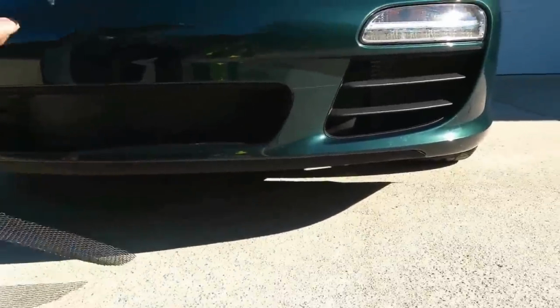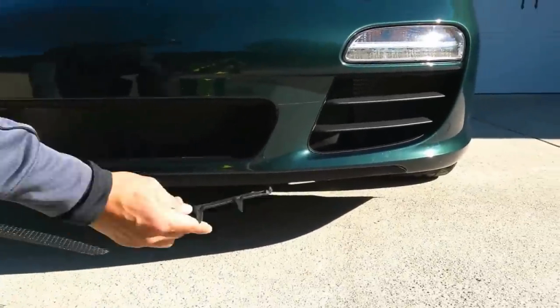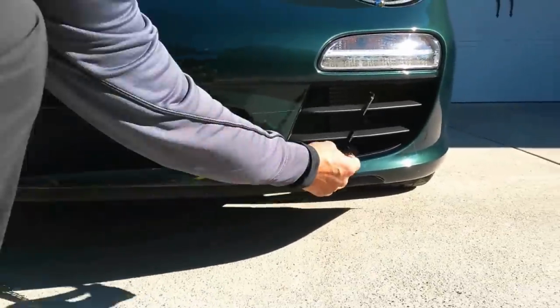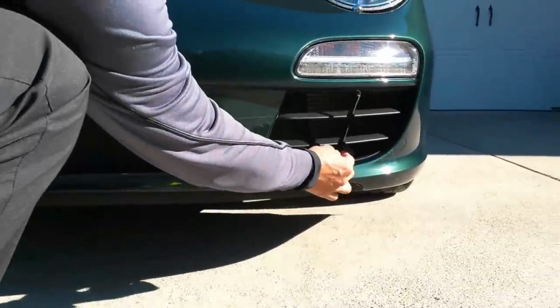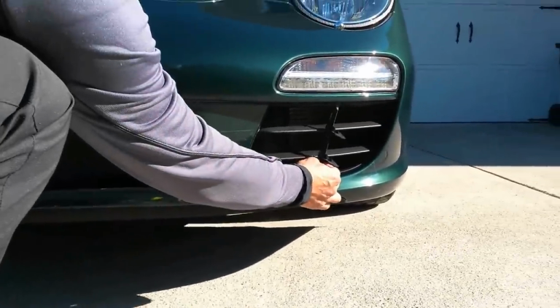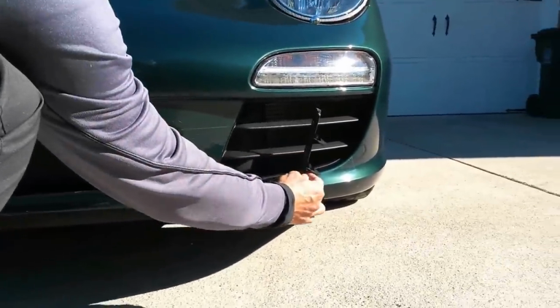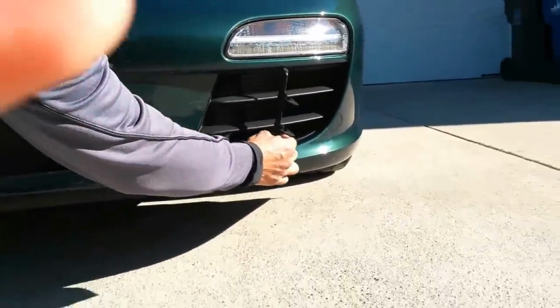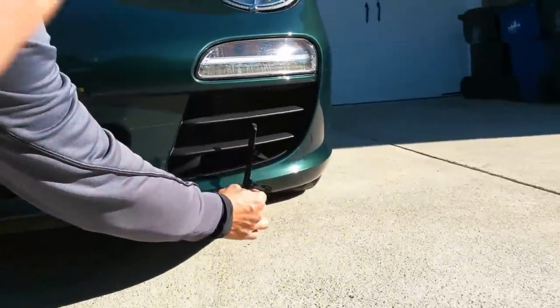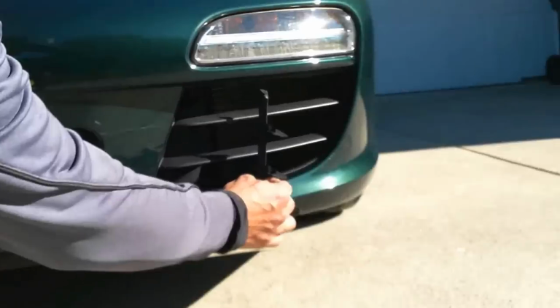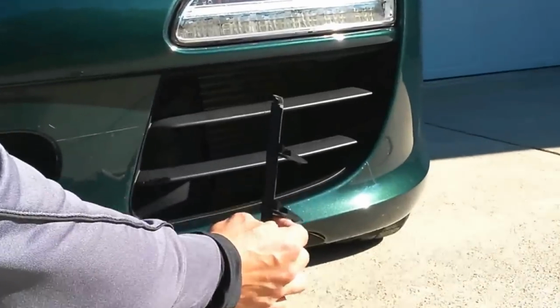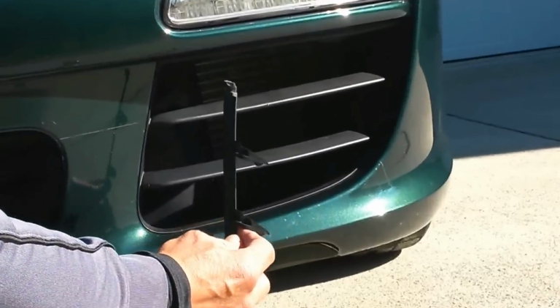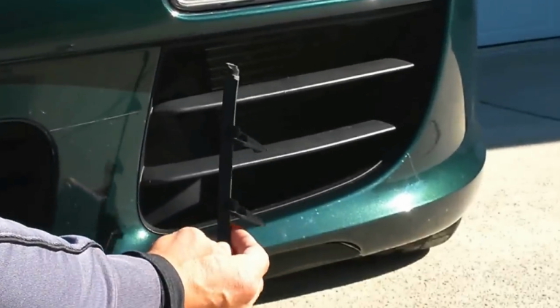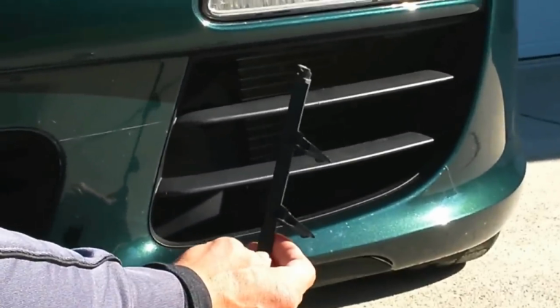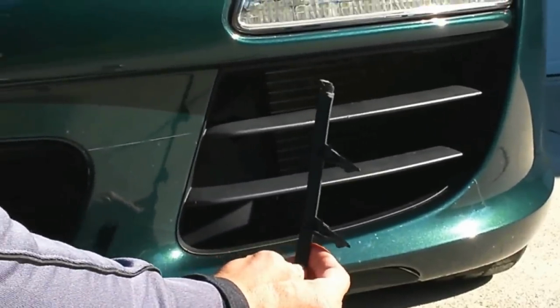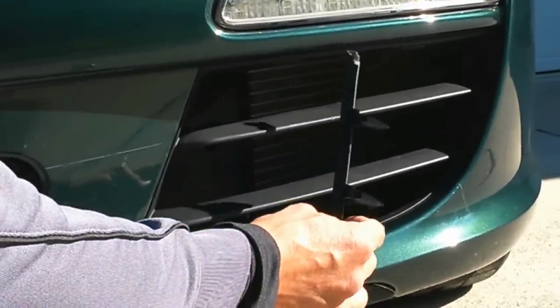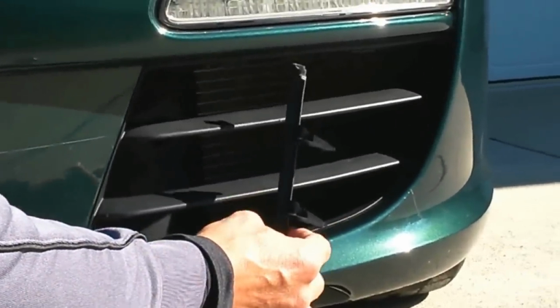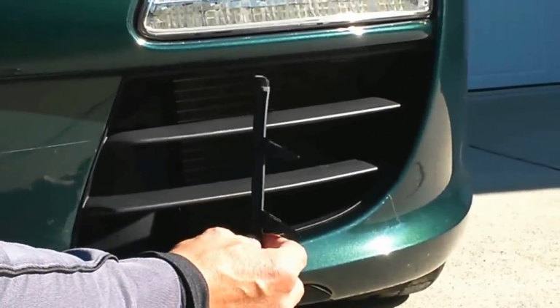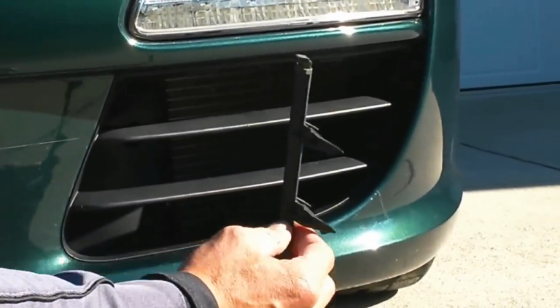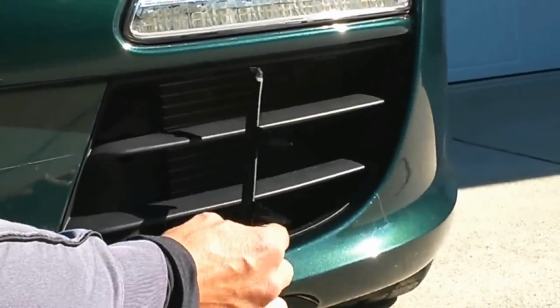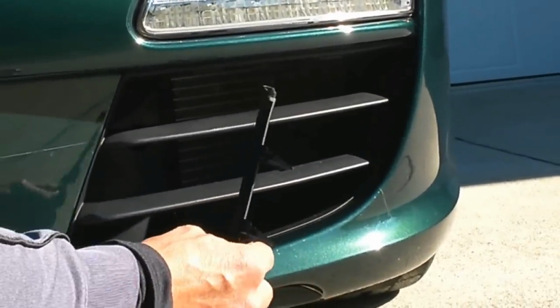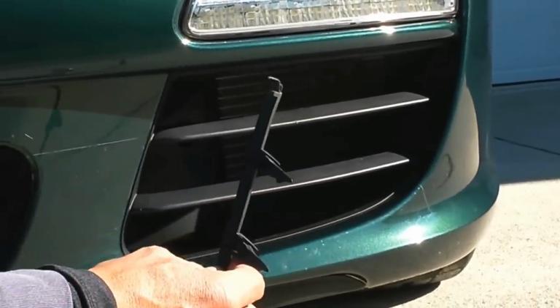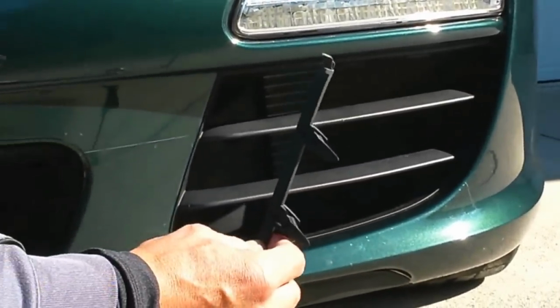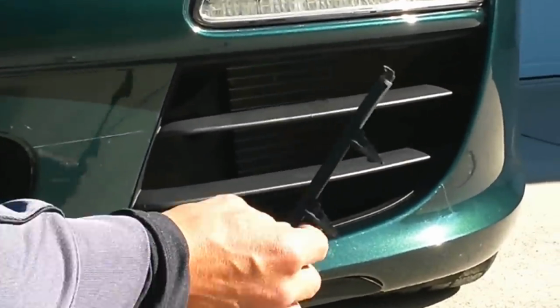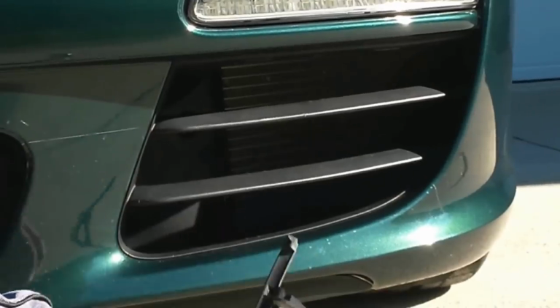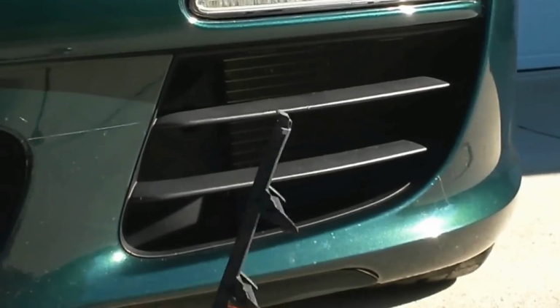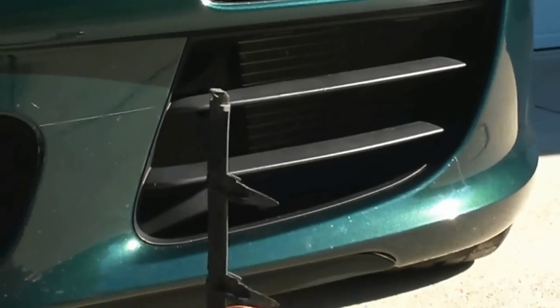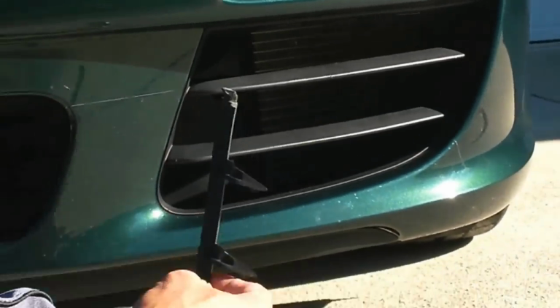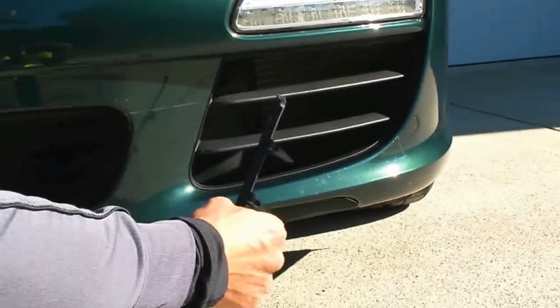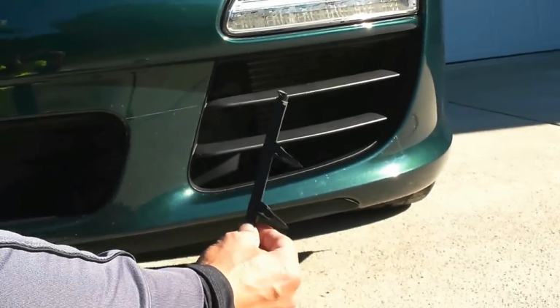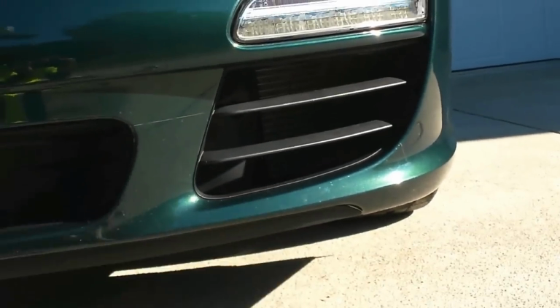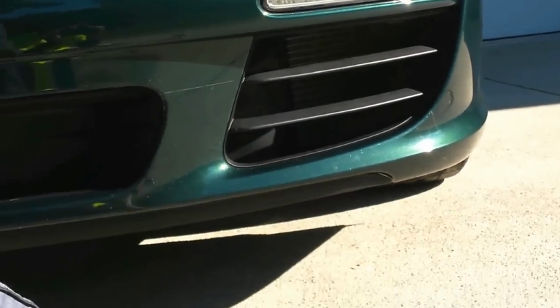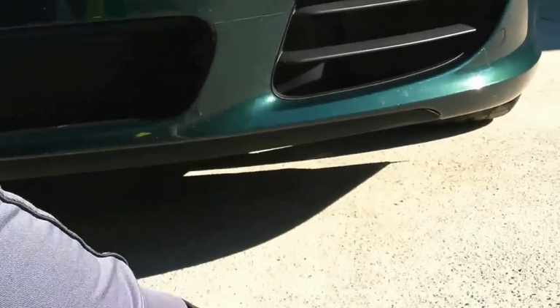The first step was to take the center guard off. There was a centerpiece that keeps the grill from mounting flush, so you want to remove that. It pushes out very simply from the back side — just push it with a little bit of force and the clip should come right on out.